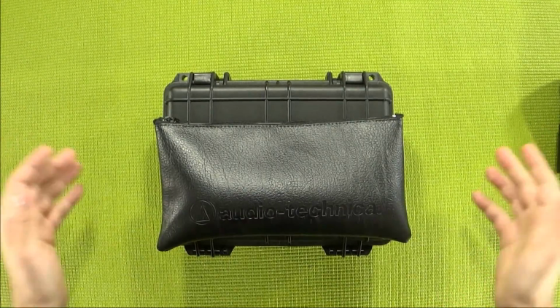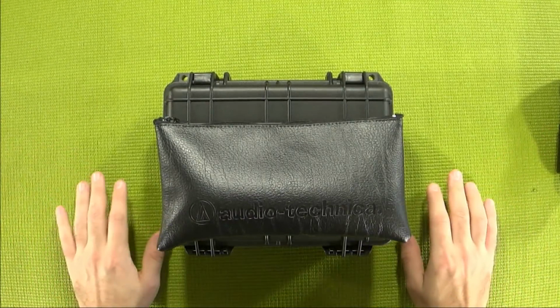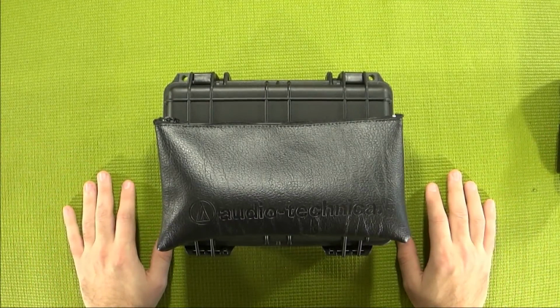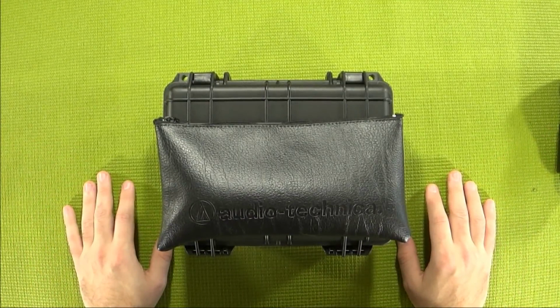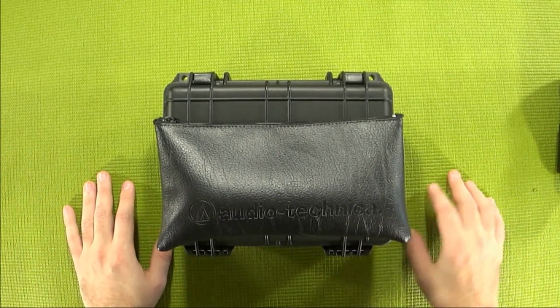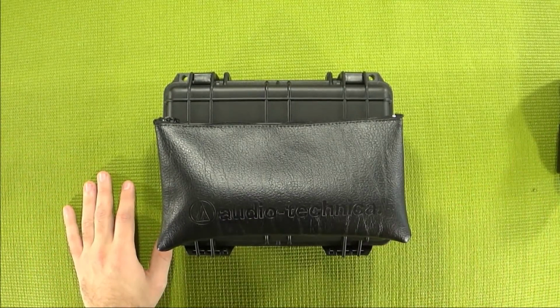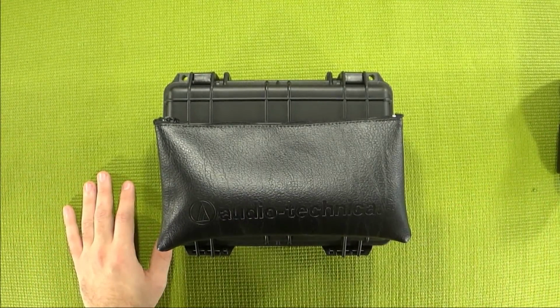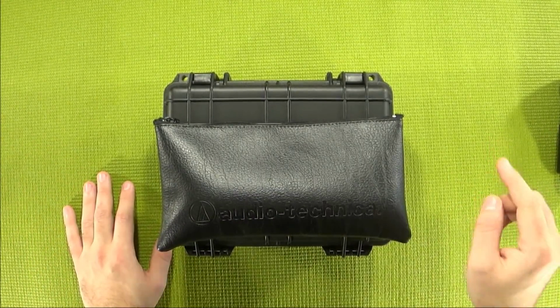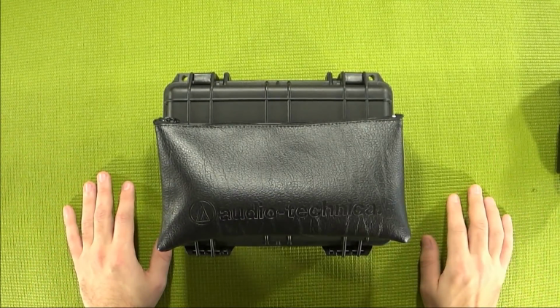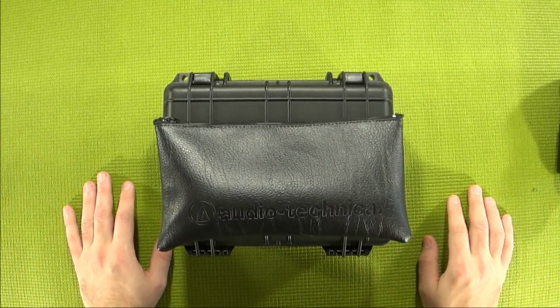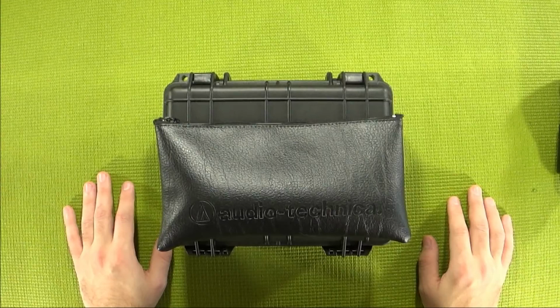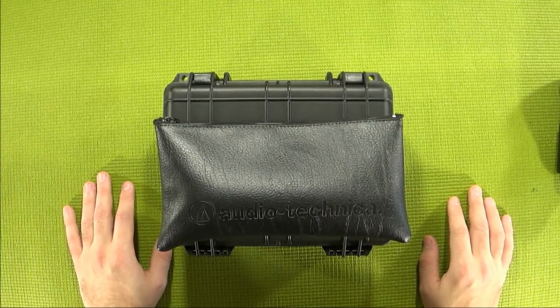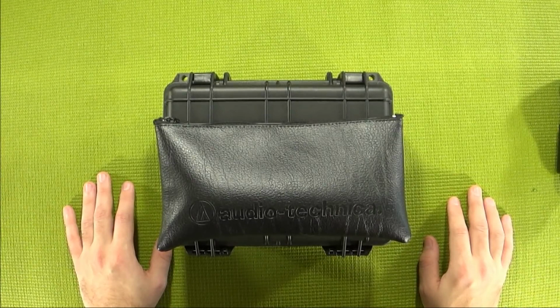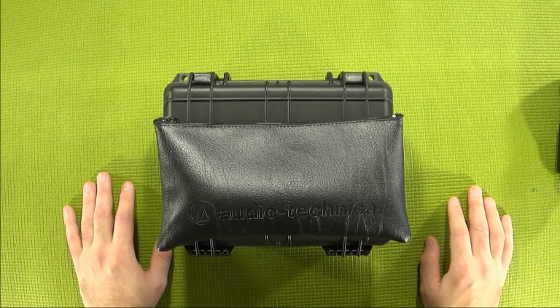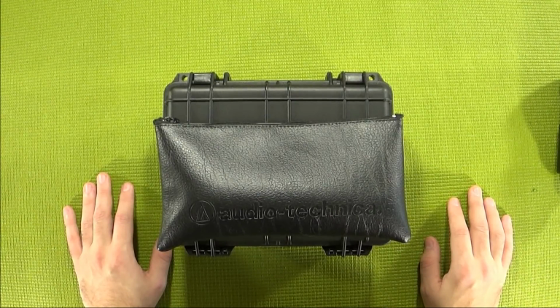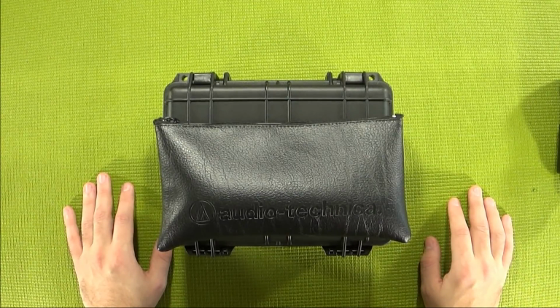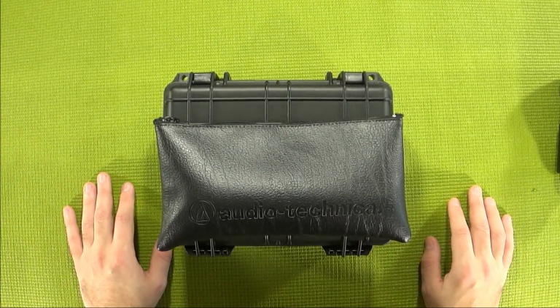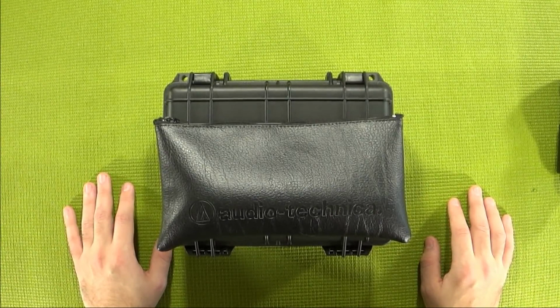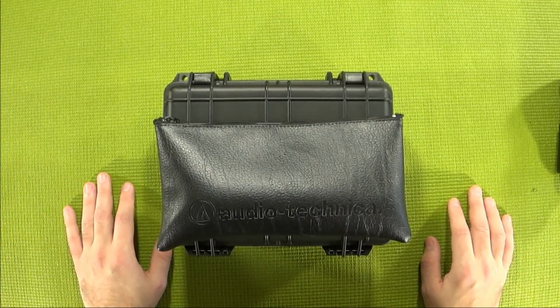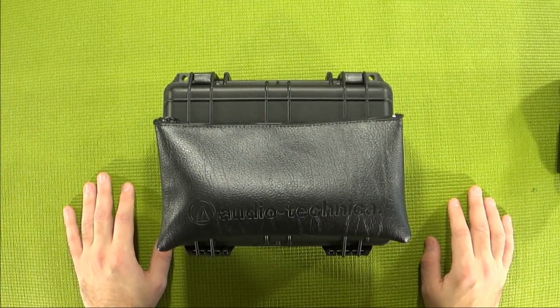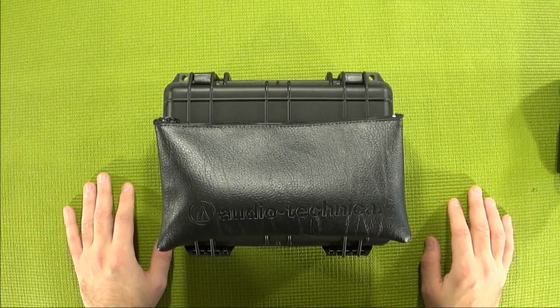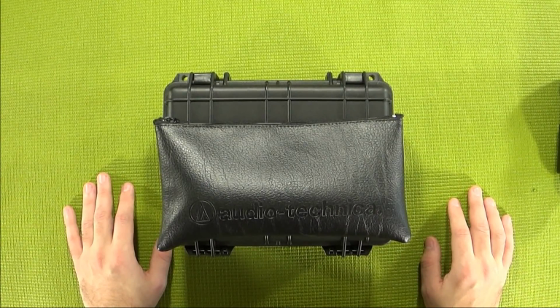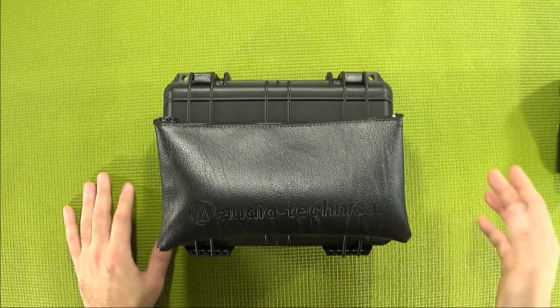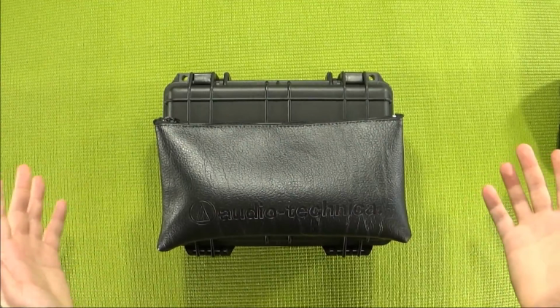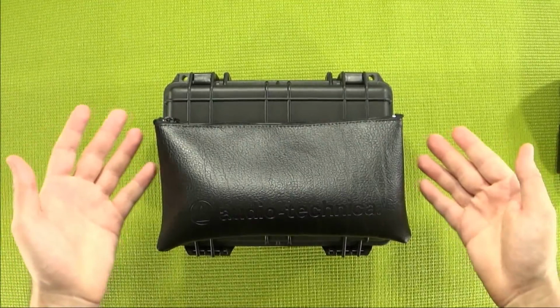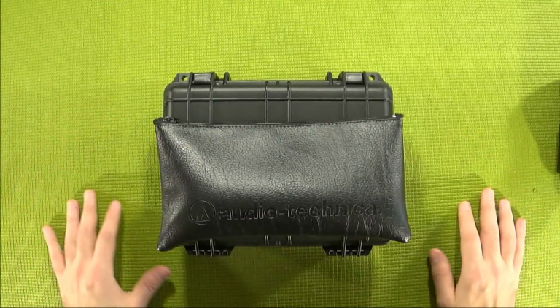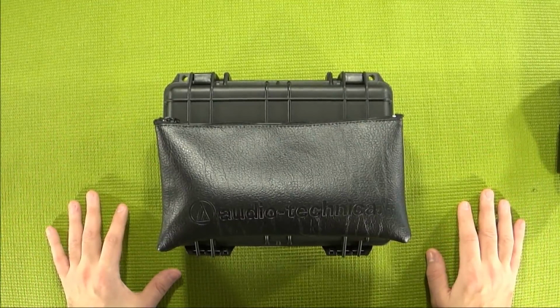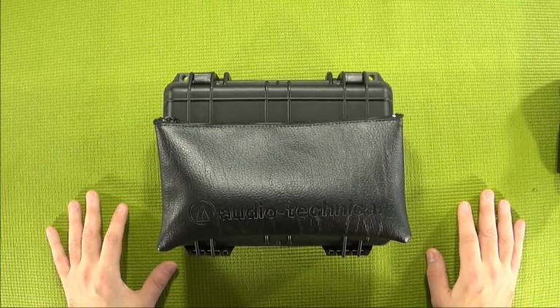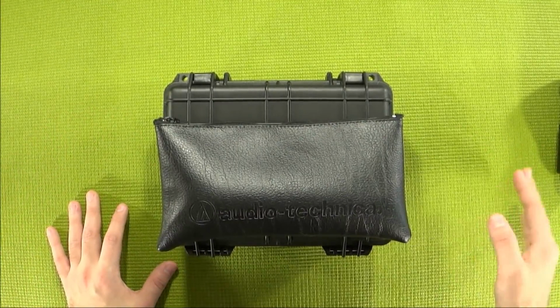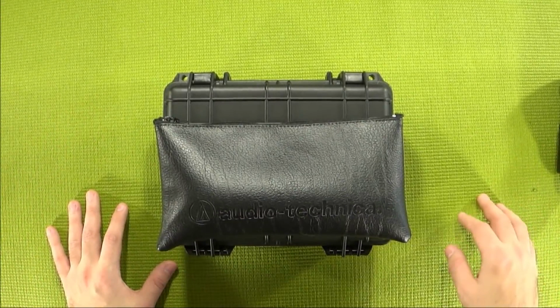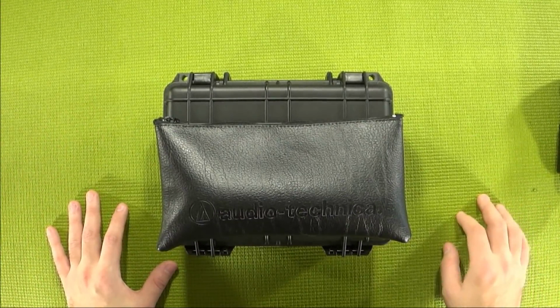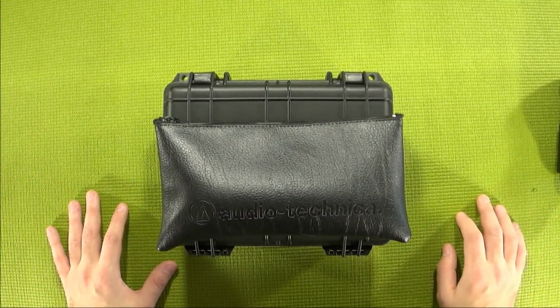Worst case scenario, you're going to have something fall on top of the bag and squish goes the microphone. Not exactly a good day. And of course, if you drop this in a body of water for some reason, it's just going to sink.